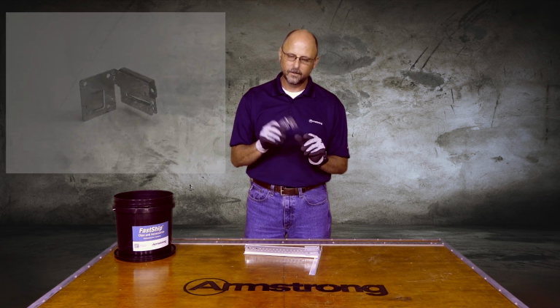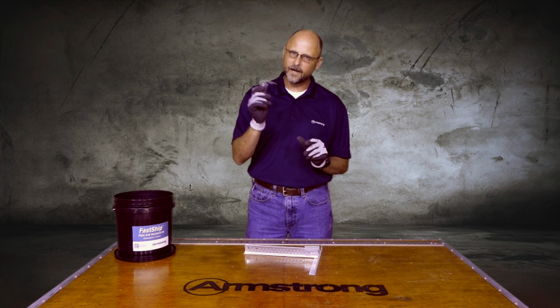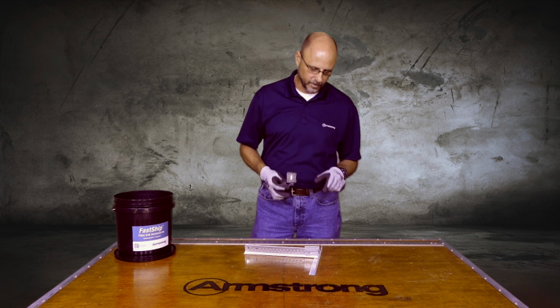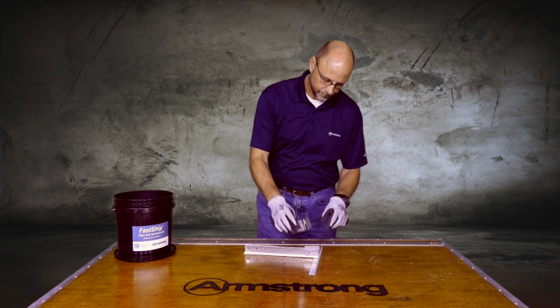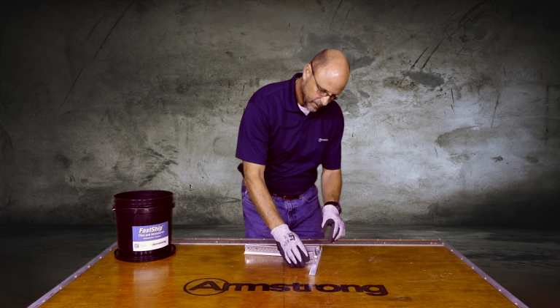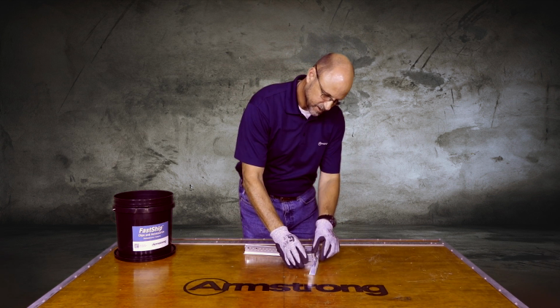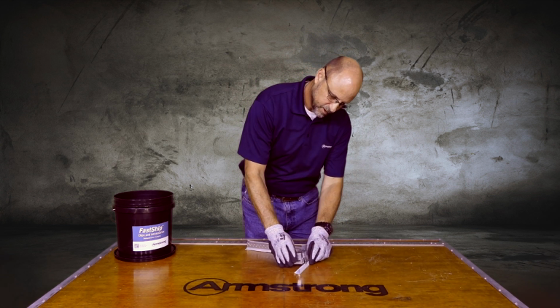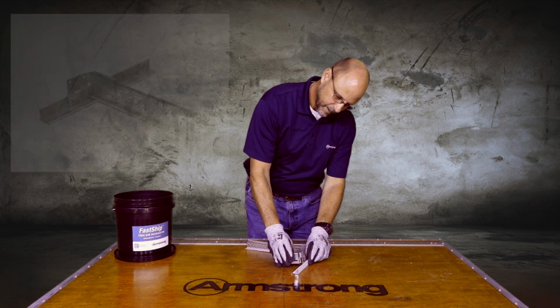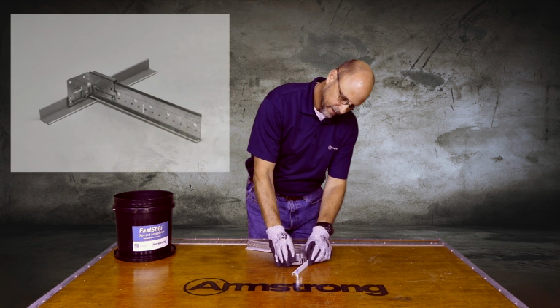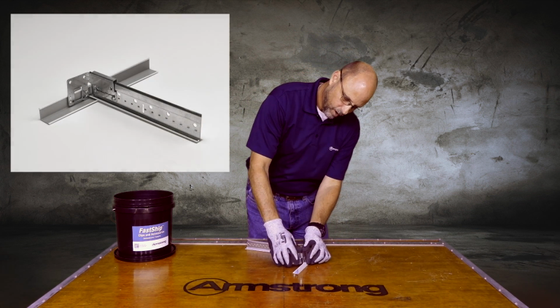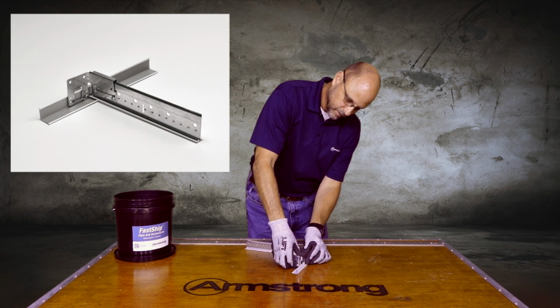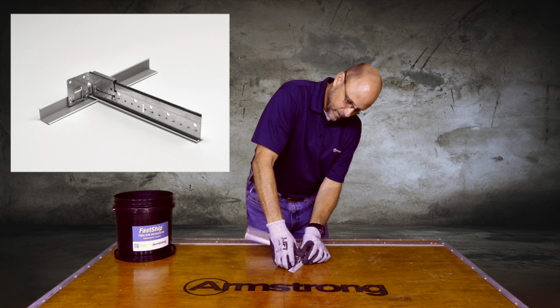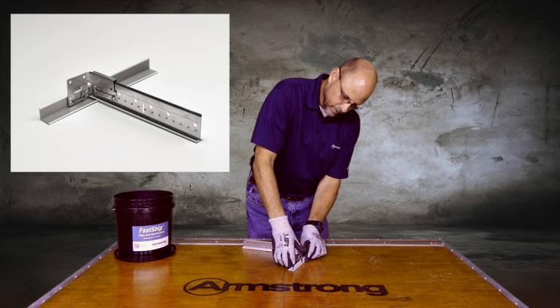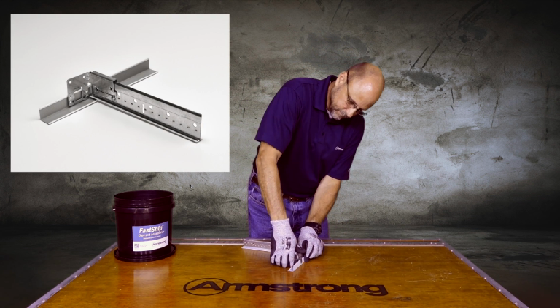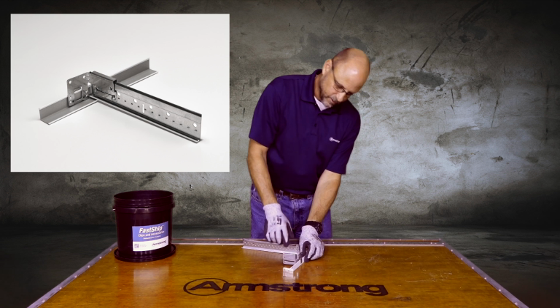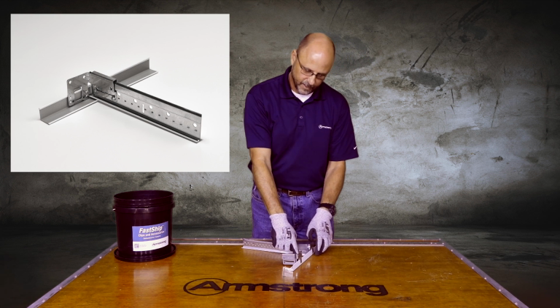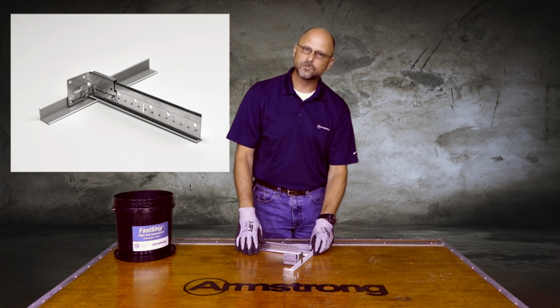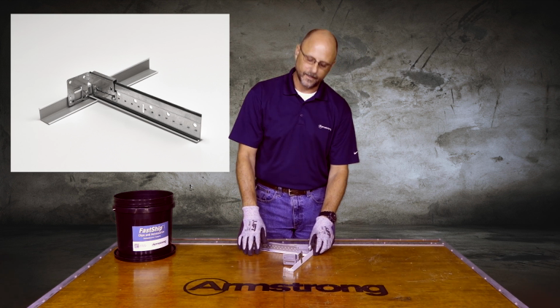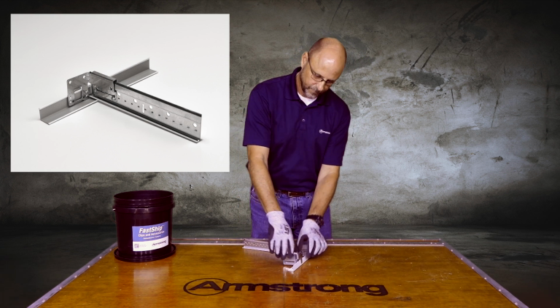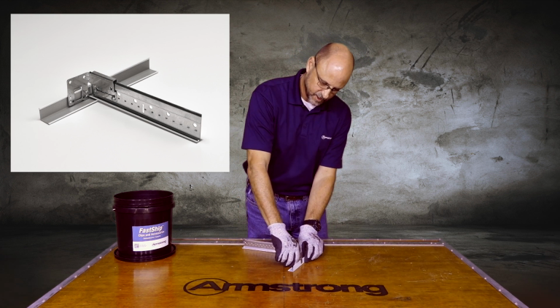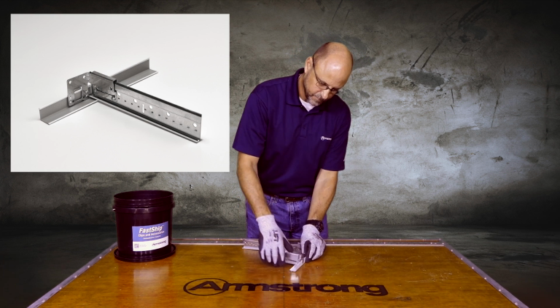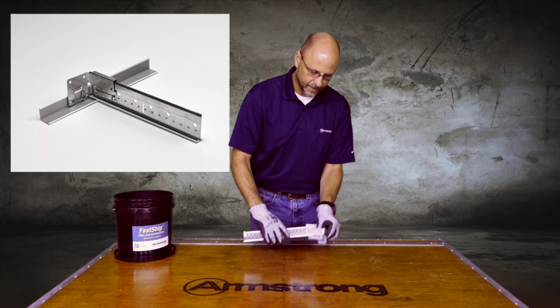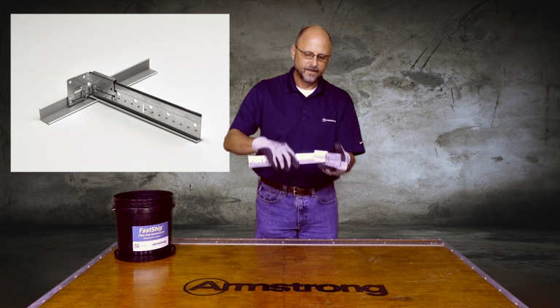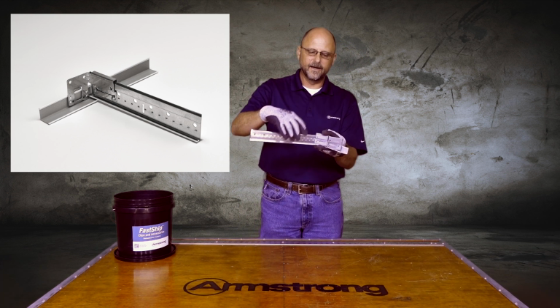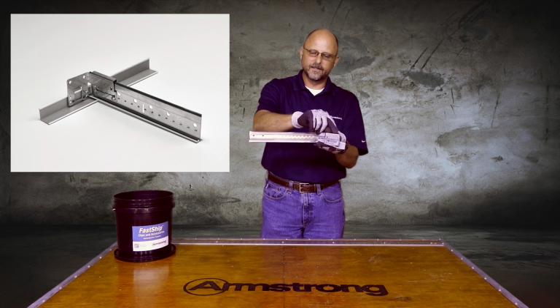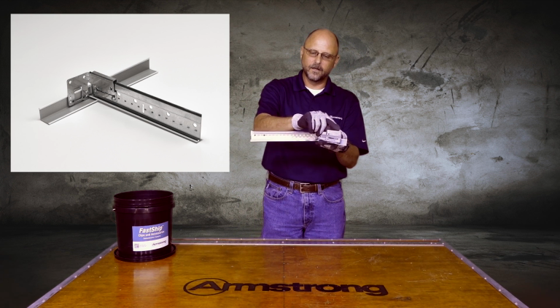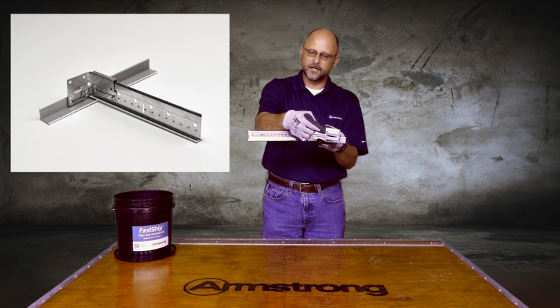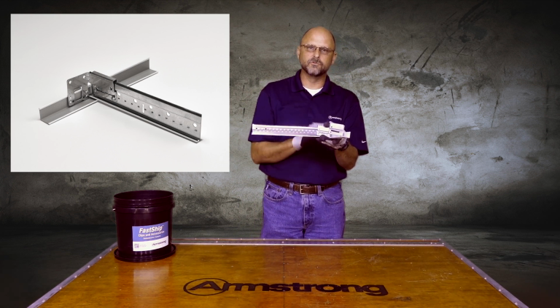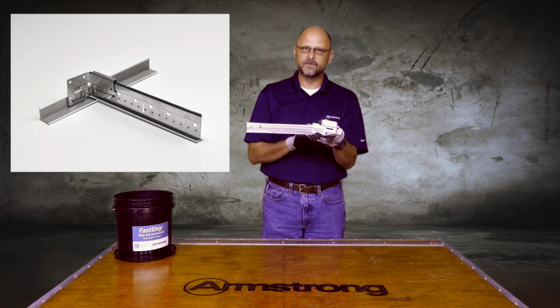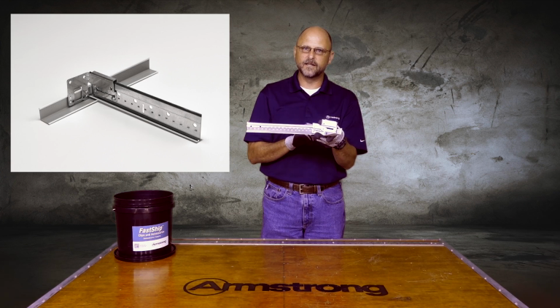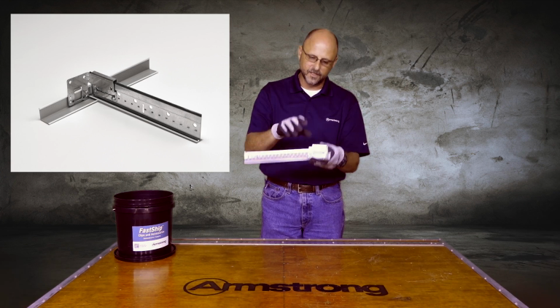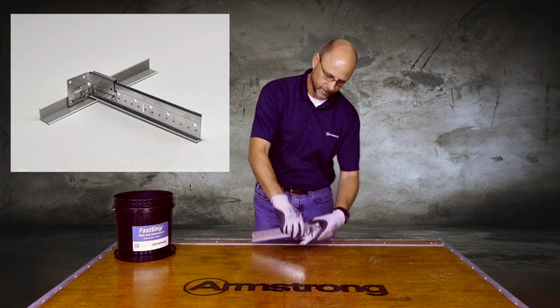The way it operates is it slips behind the wall angle of your standard 7/8 inch wall angle. It just snaps behind, and then the clip is there to receive the T that comes into it.